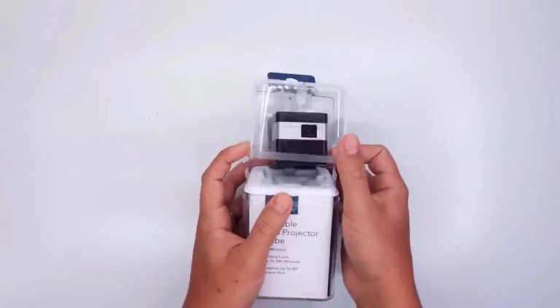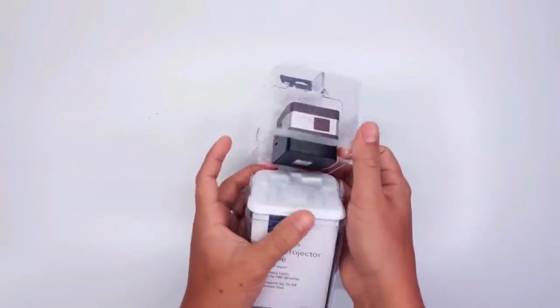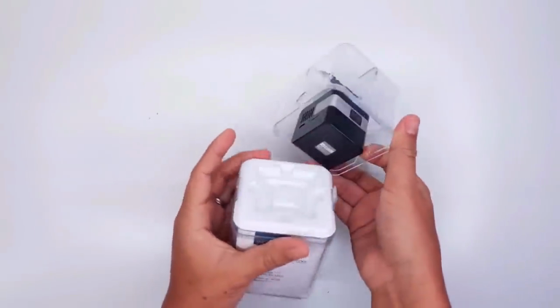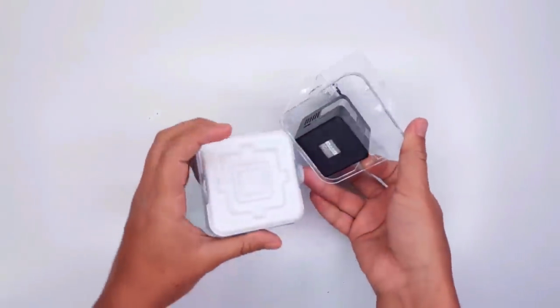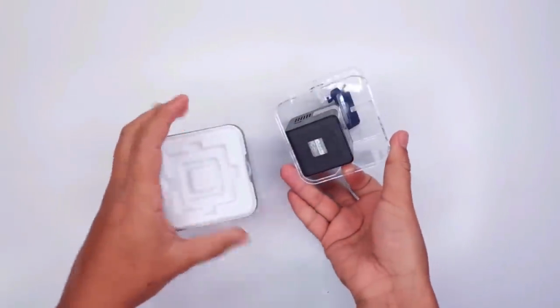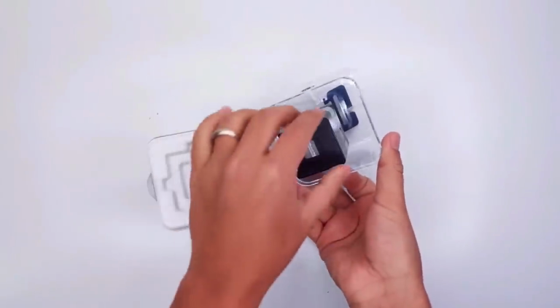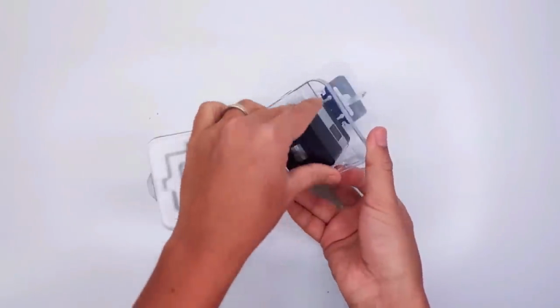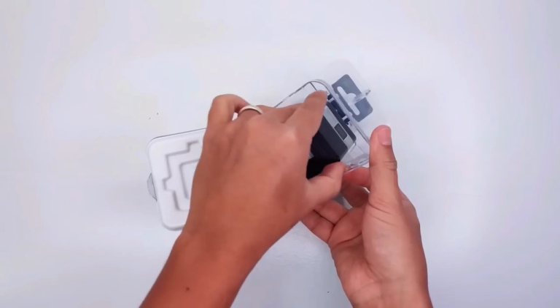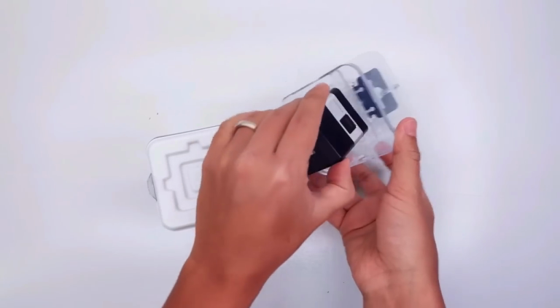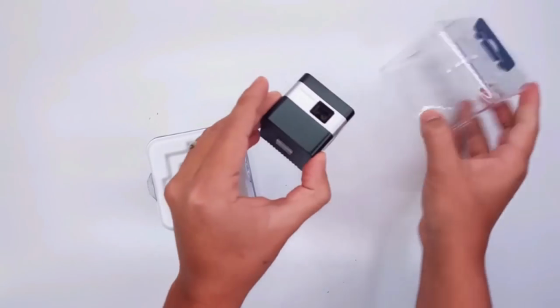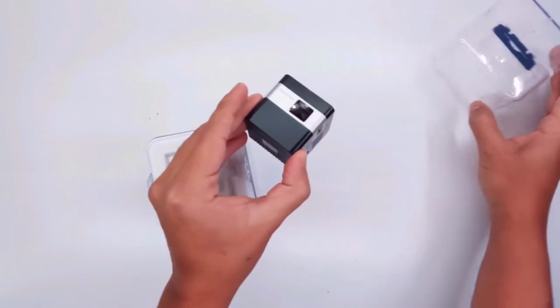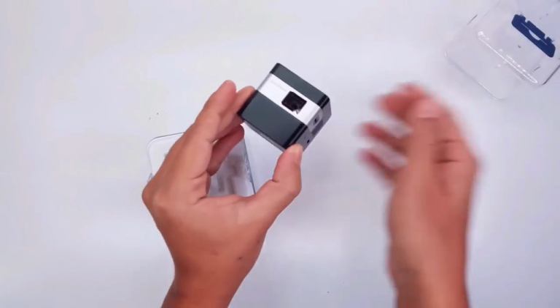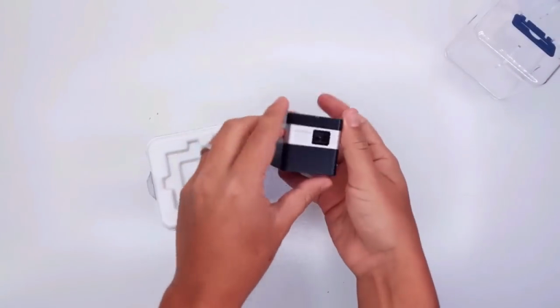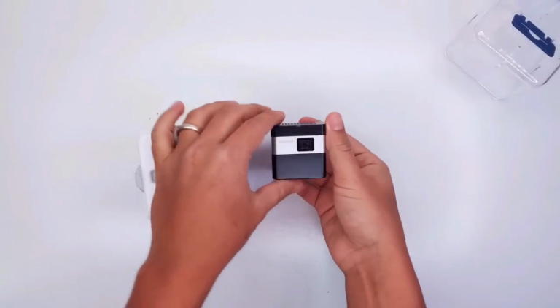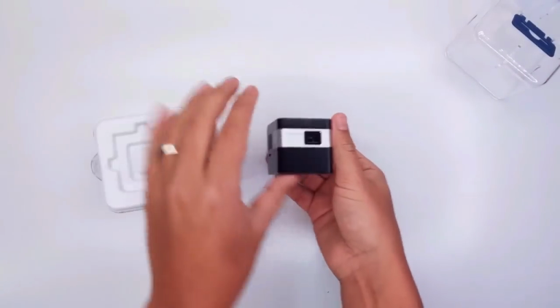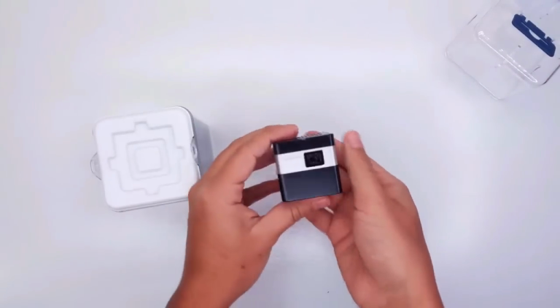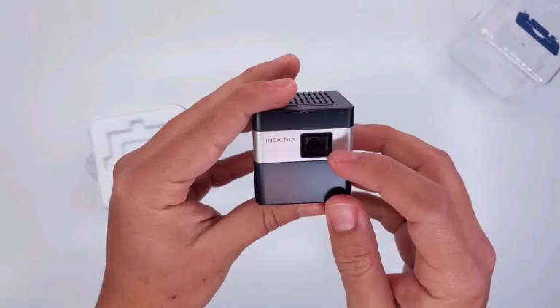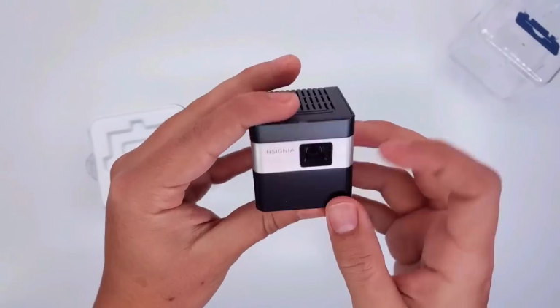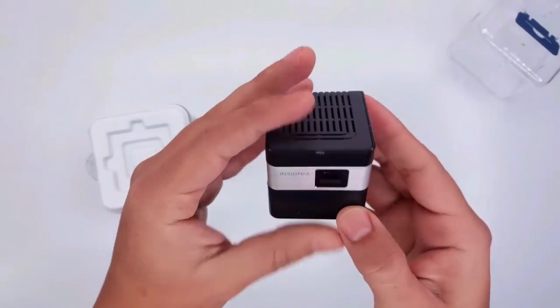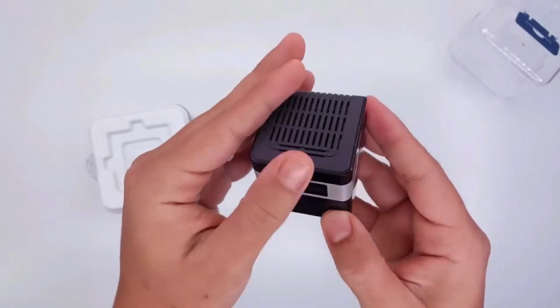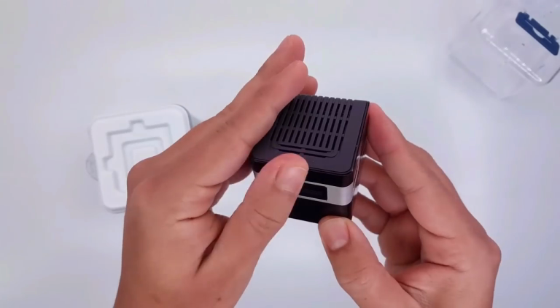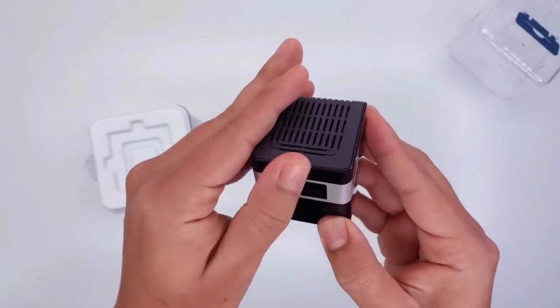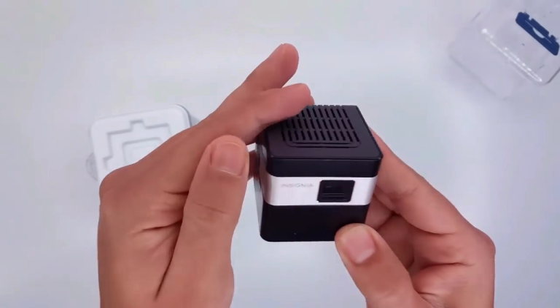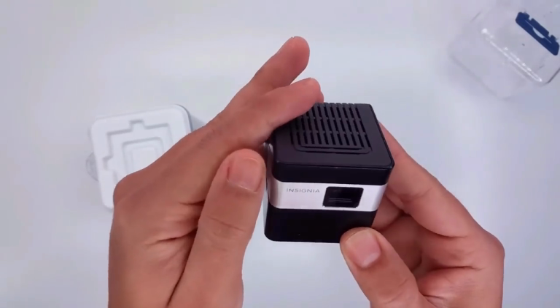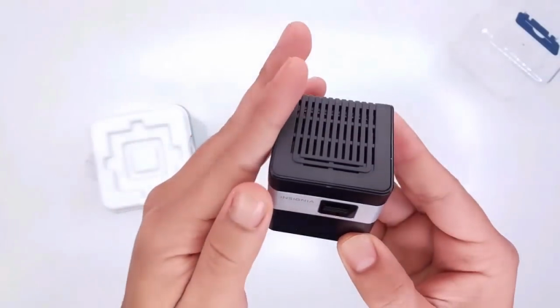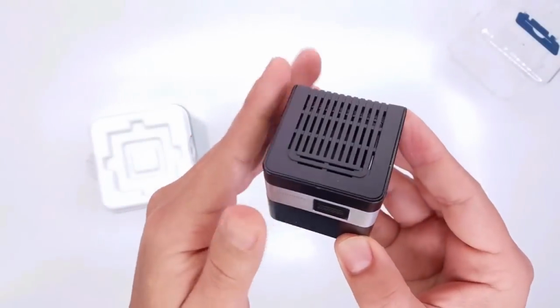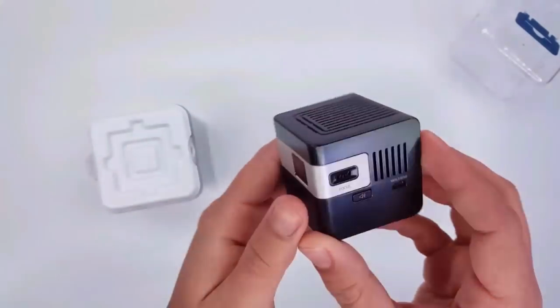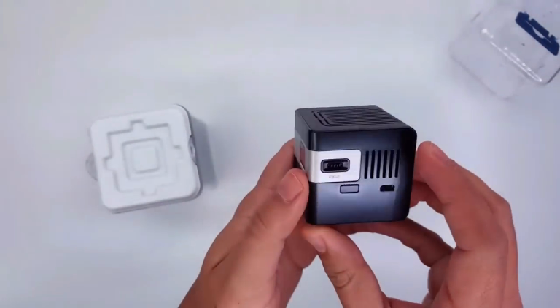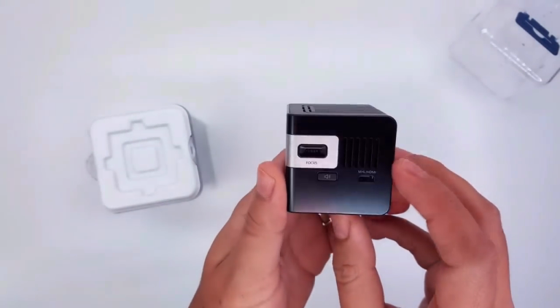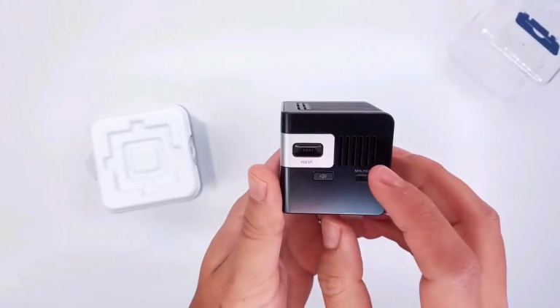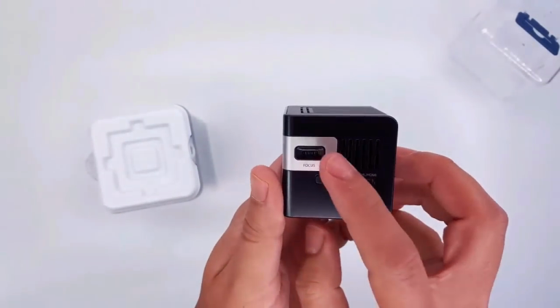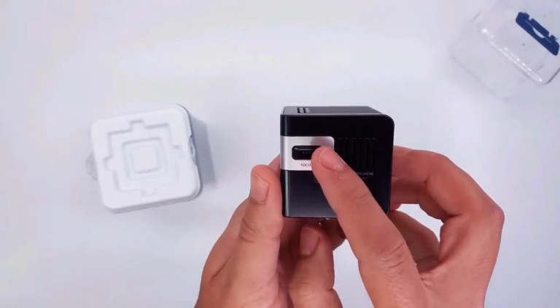The only thing you have to do is press on the sides of the box to open your Insignia projector like this. Now that you've opened the box, here is our main device. As you can see, there are some grills here for ventilation and there's also this adjustment for the screen.